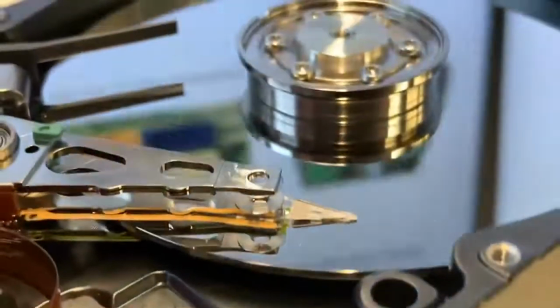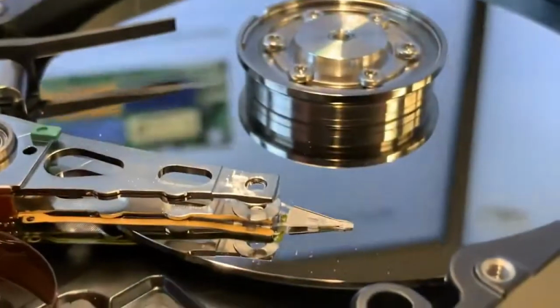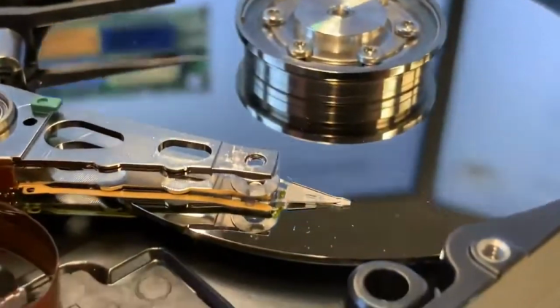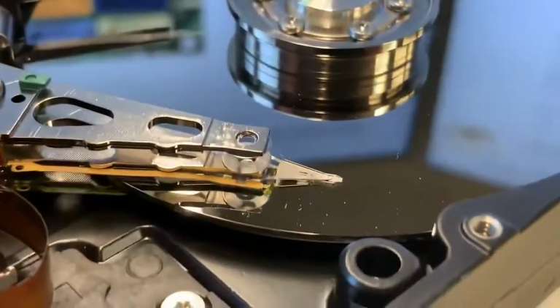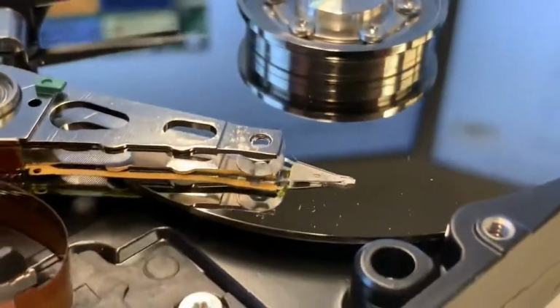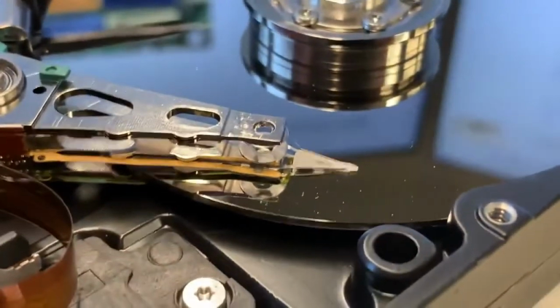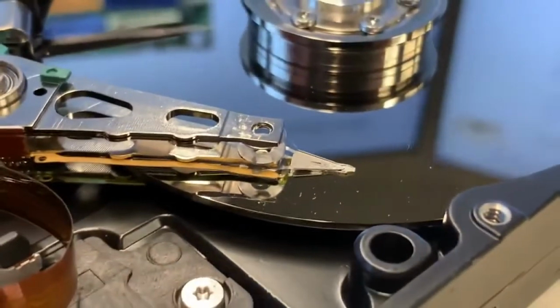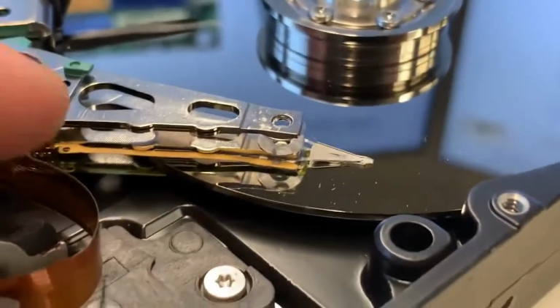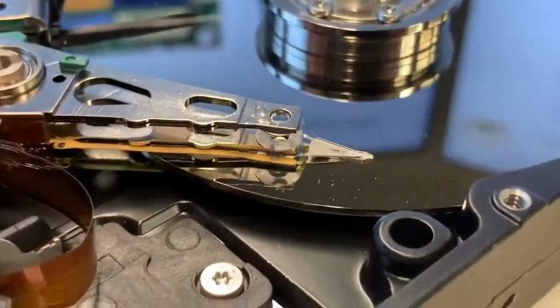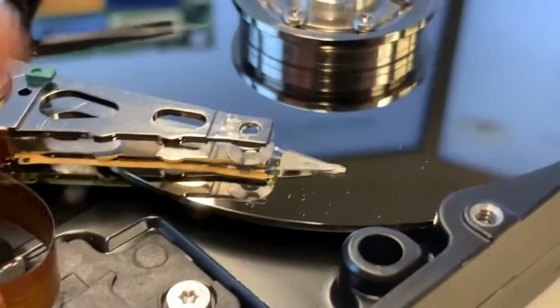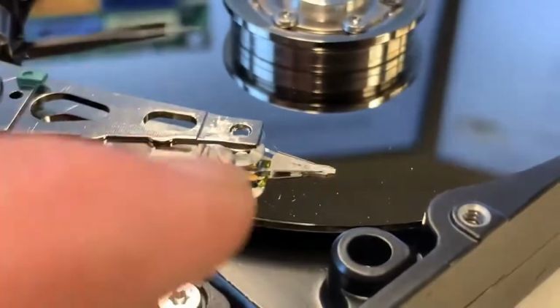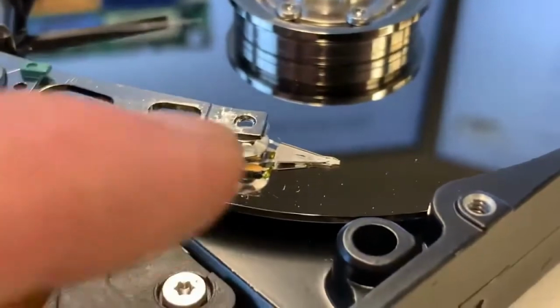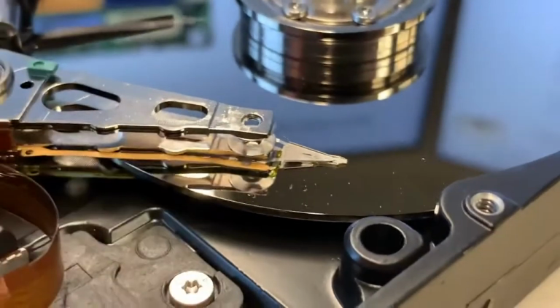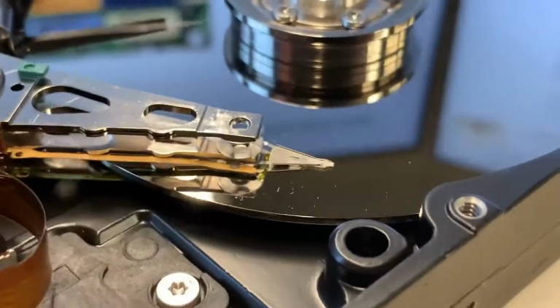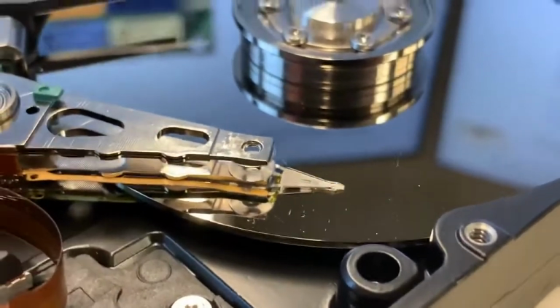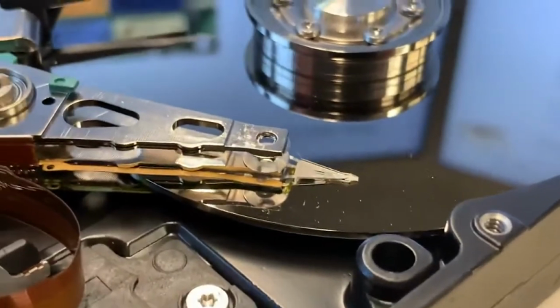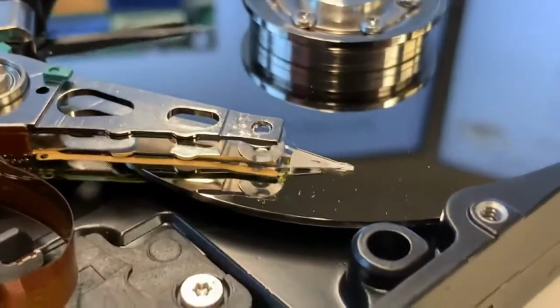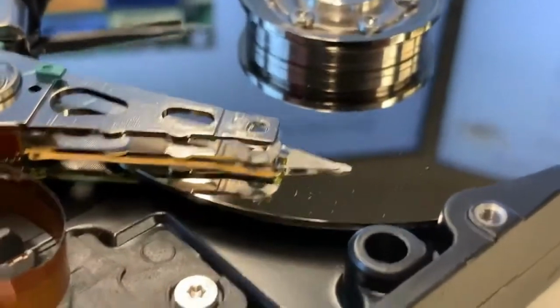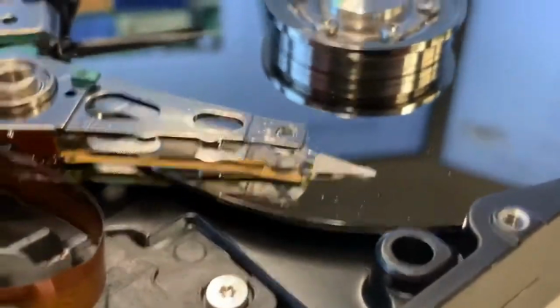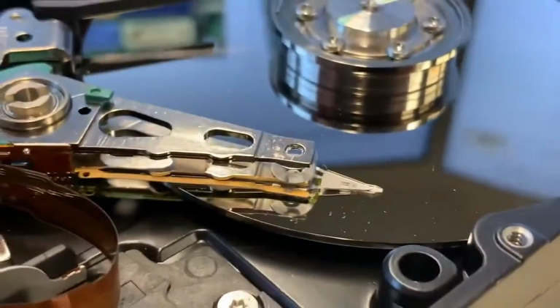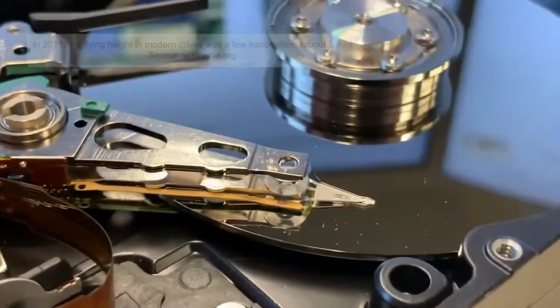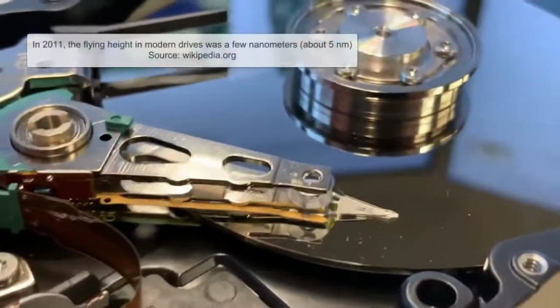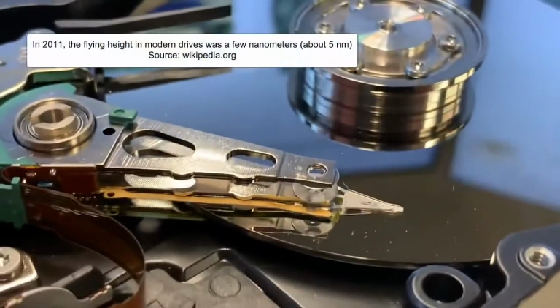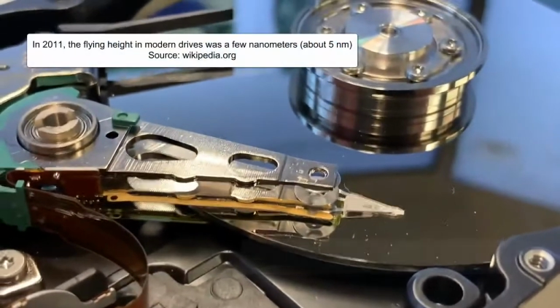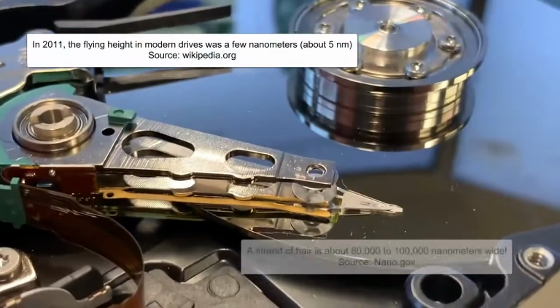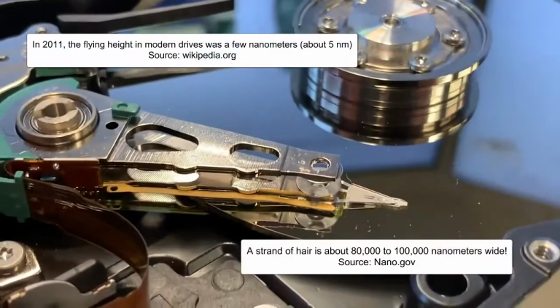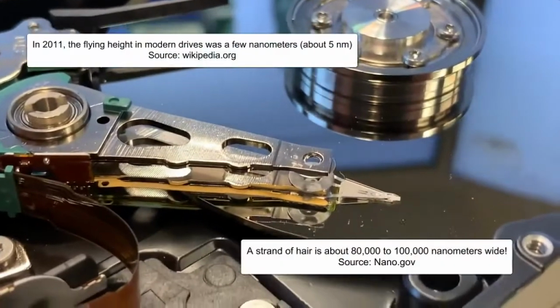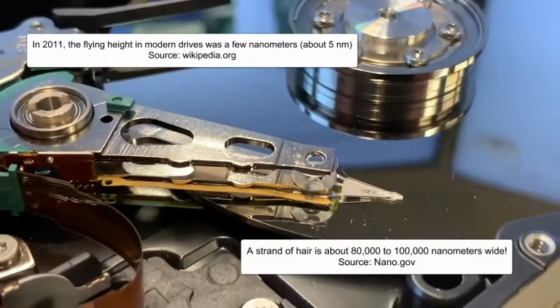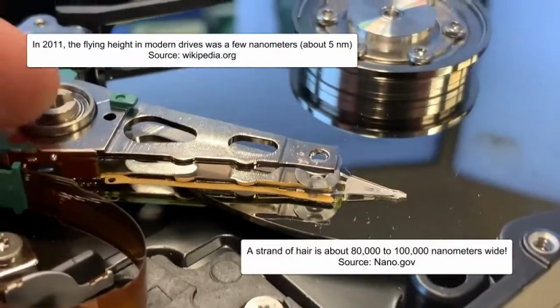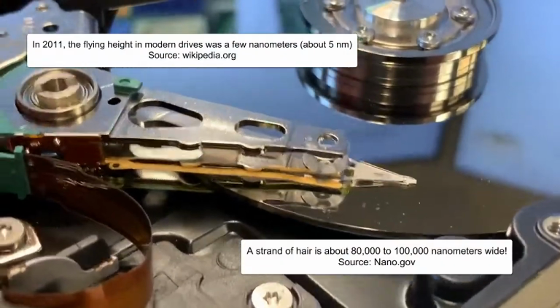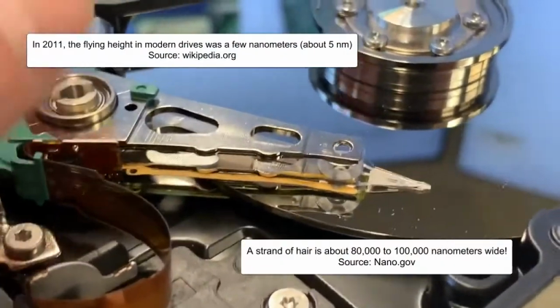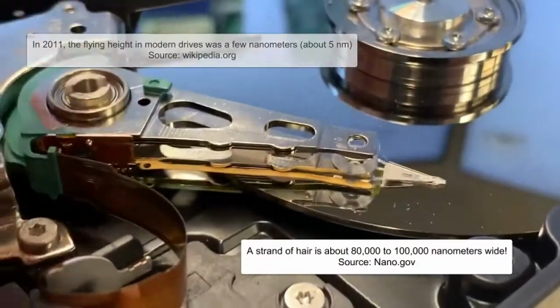The distance between the platter and the read-write head is called the flying height, and it's about five nanometers — which is very, very, very small.